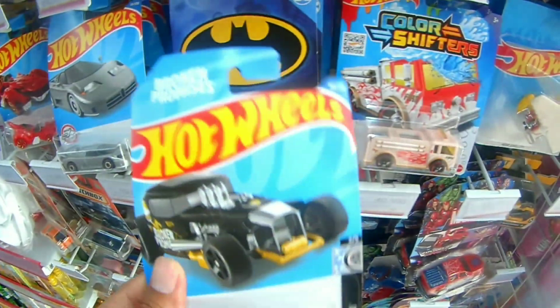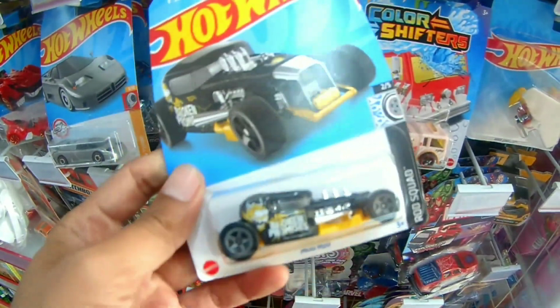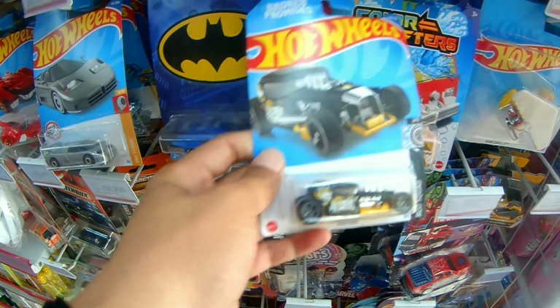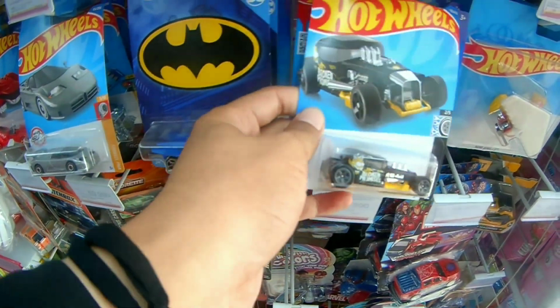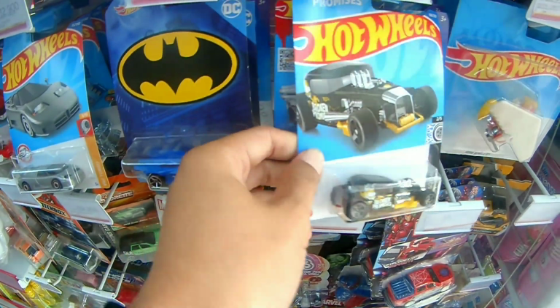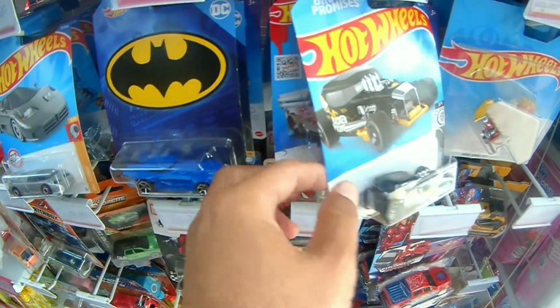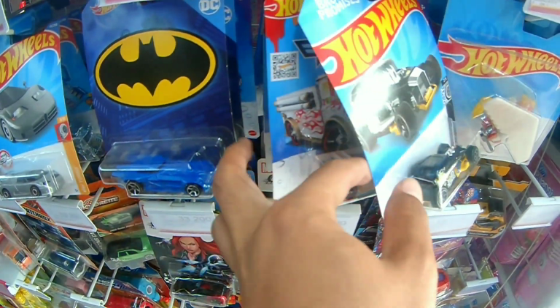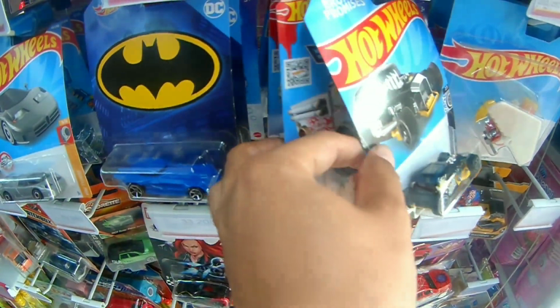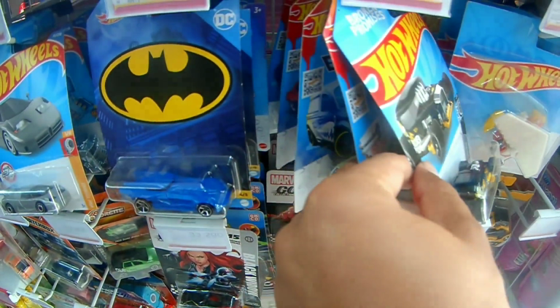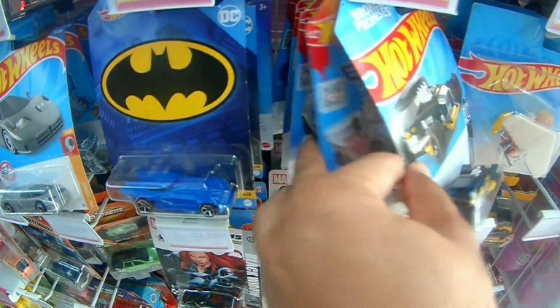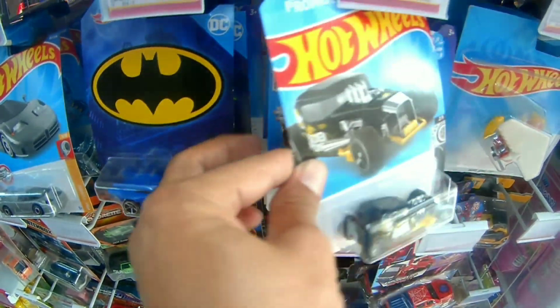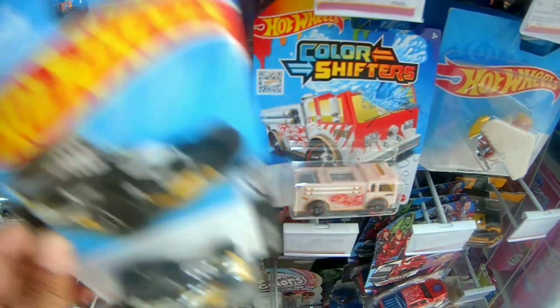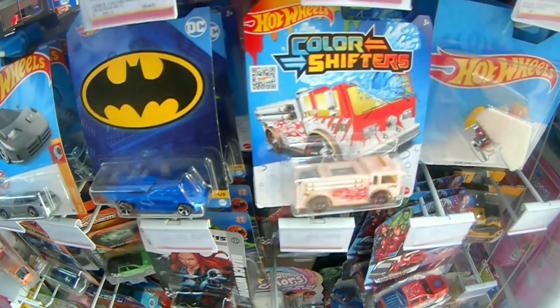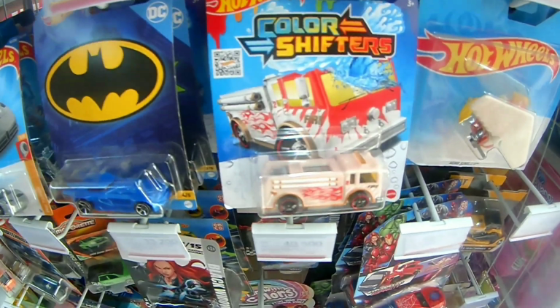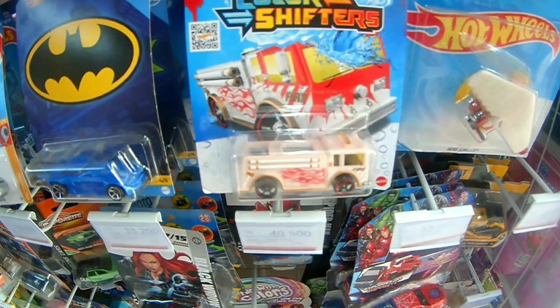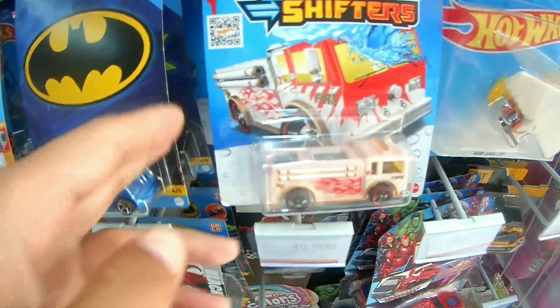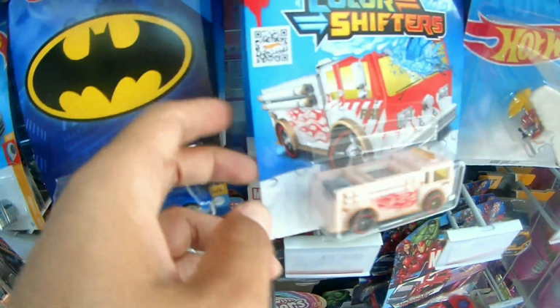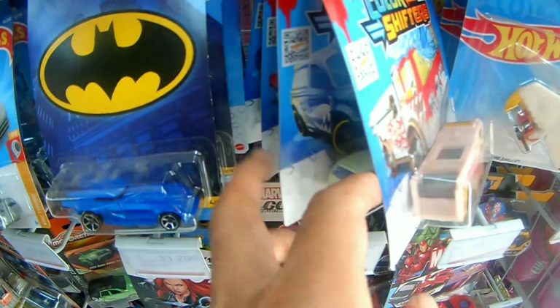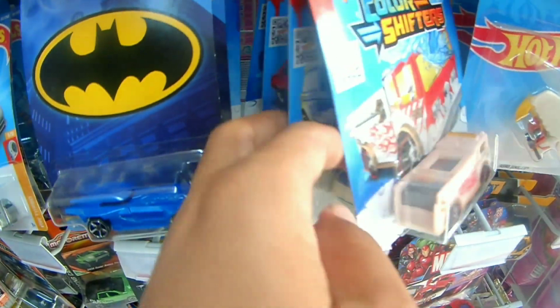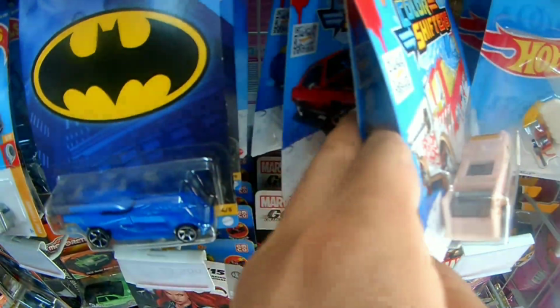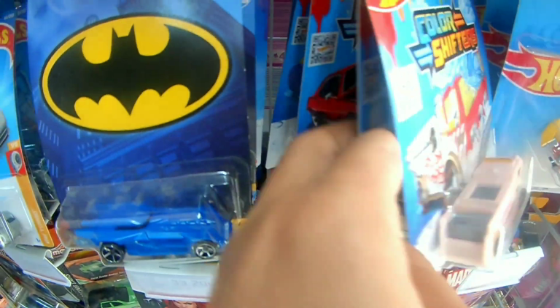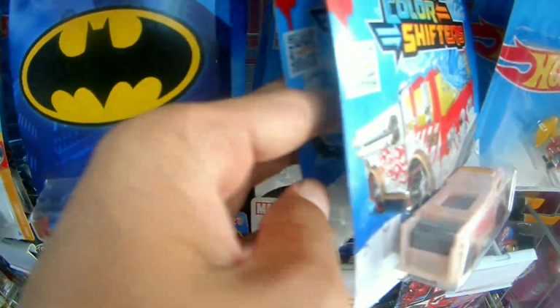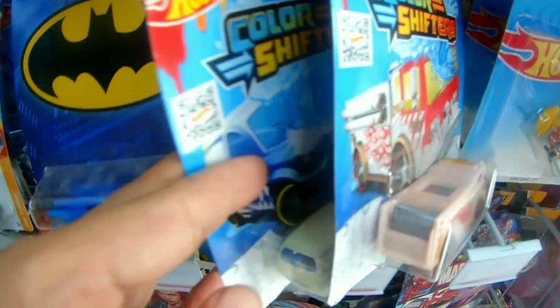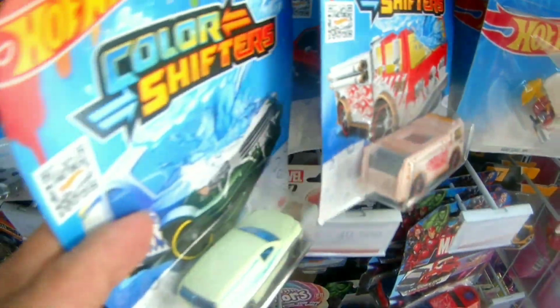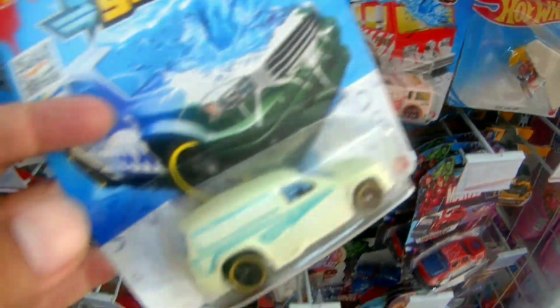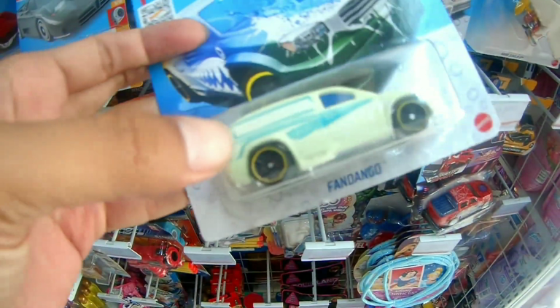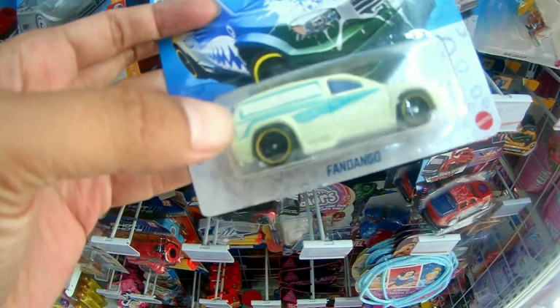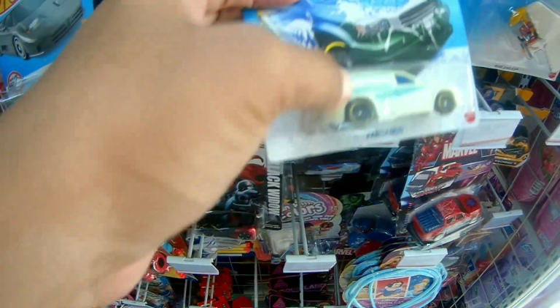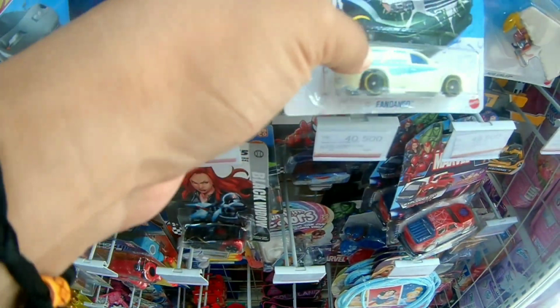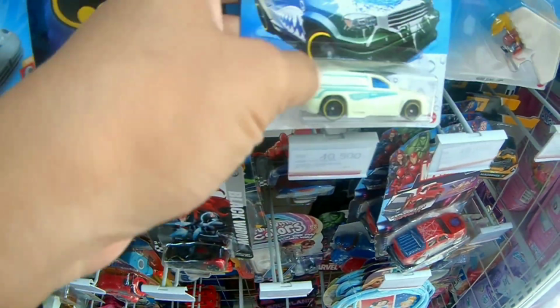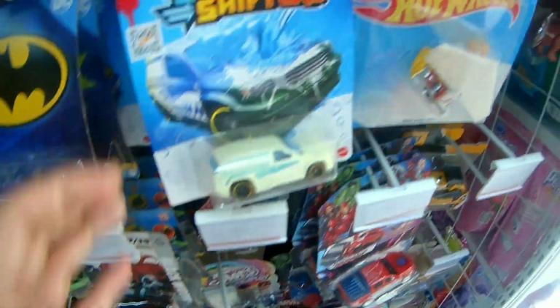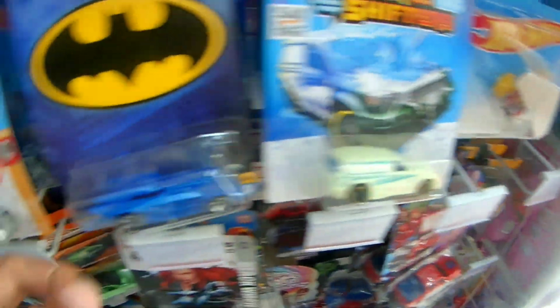Kita foto dulu ya bro, ini keren banget. Saya udah punya, tapi ini aduh. Berarti udah masuk, ini Load J ya. Kita pirit-pirit barangkali ada, ini ada color shifter-nya juga ada.